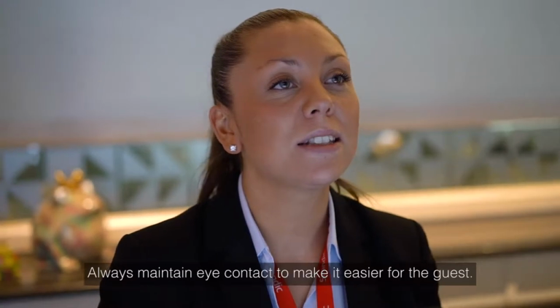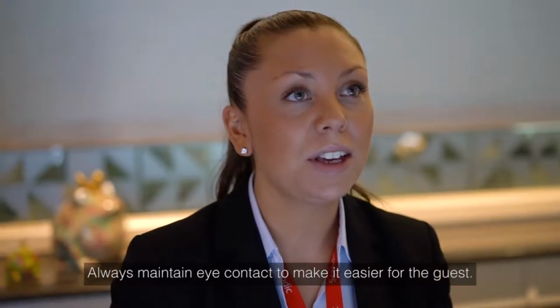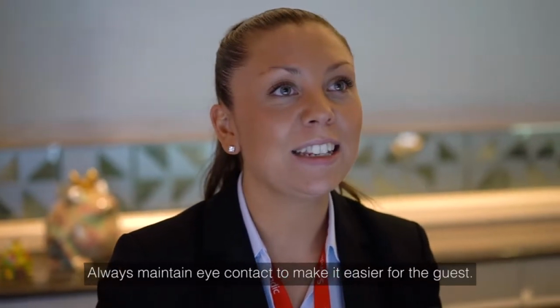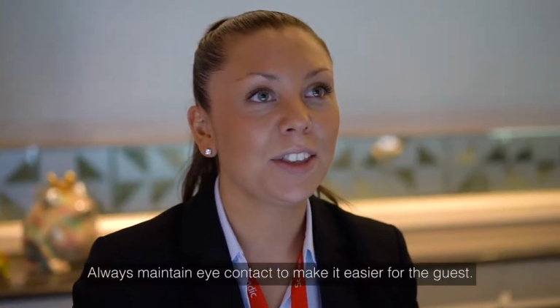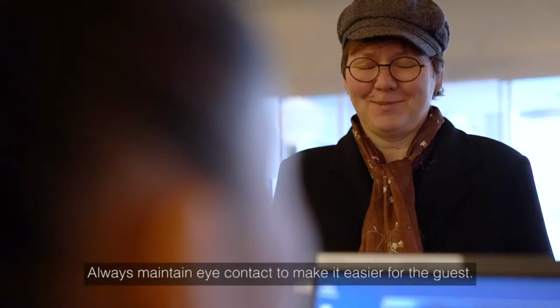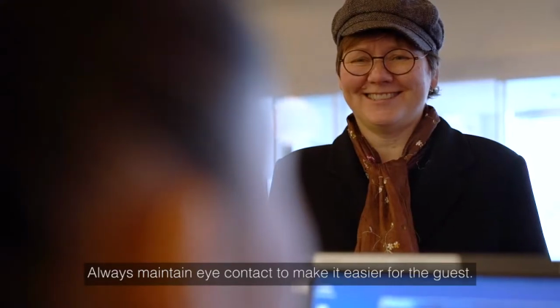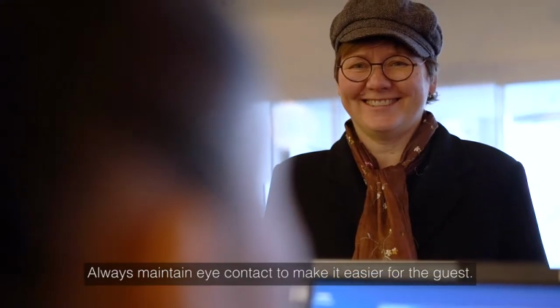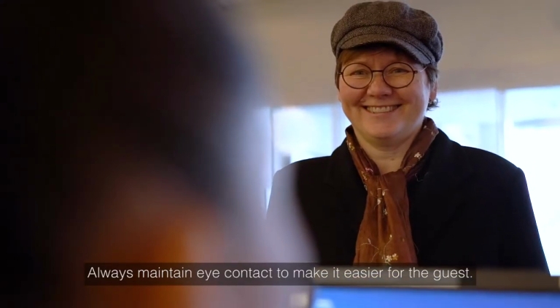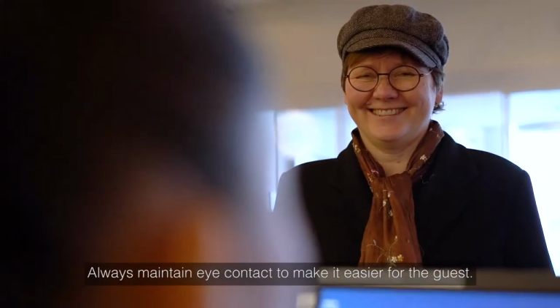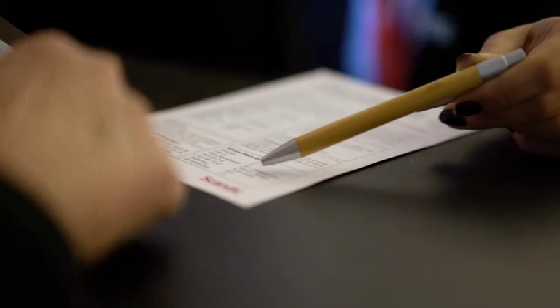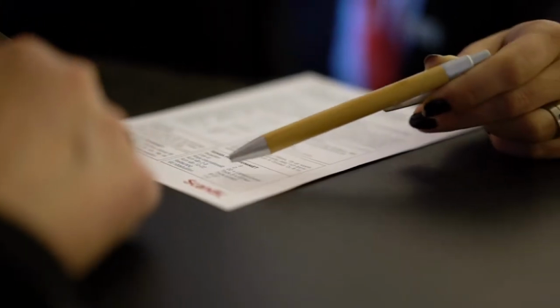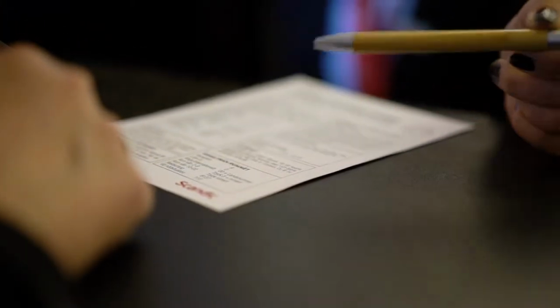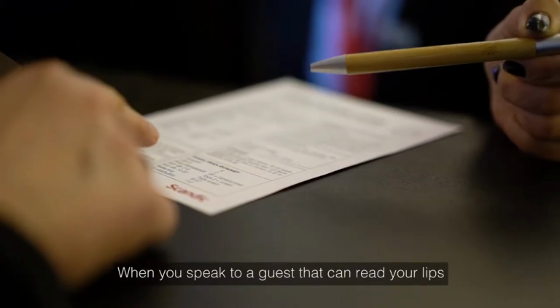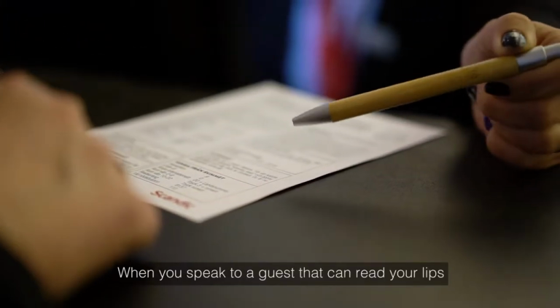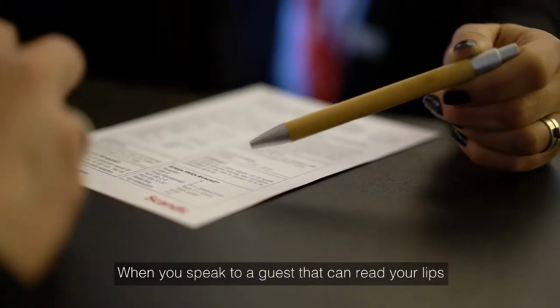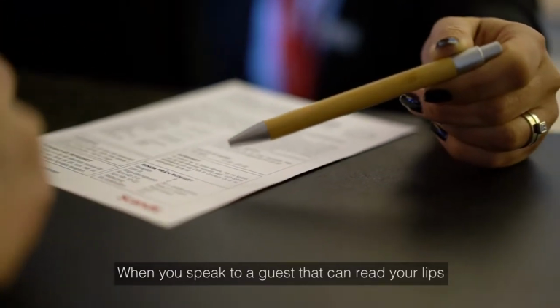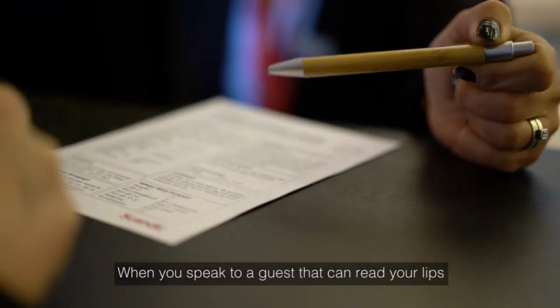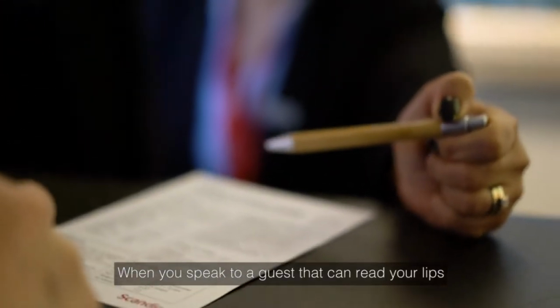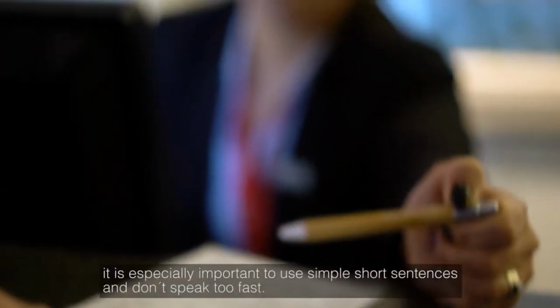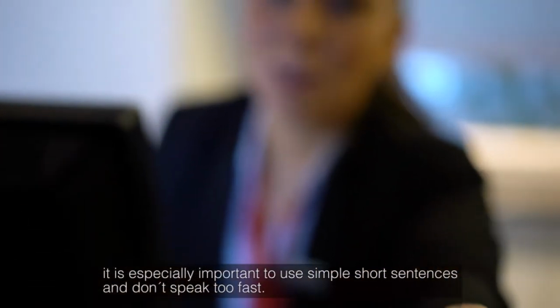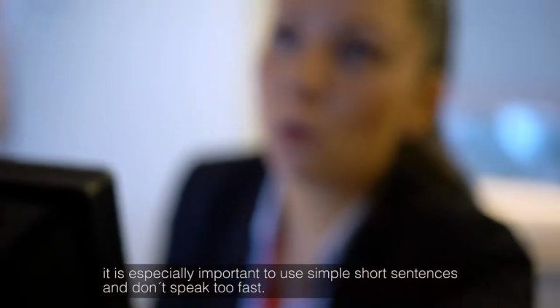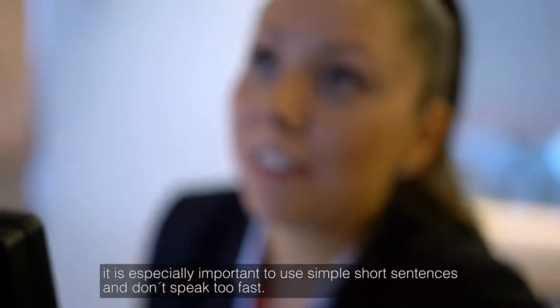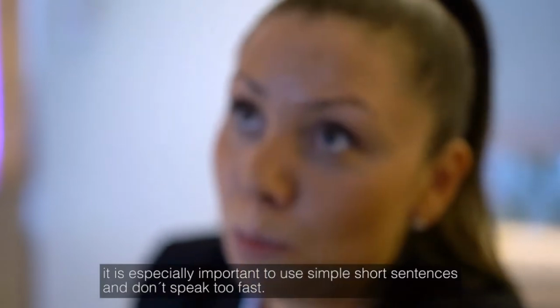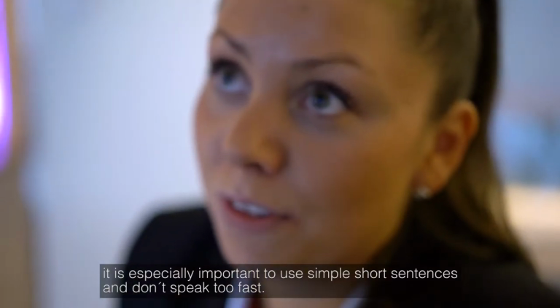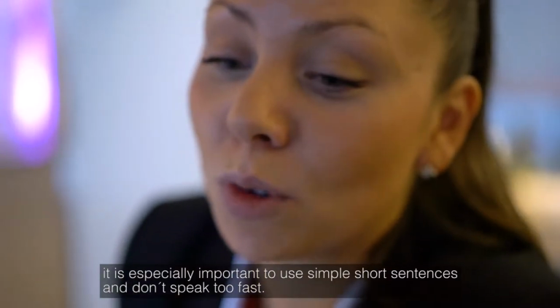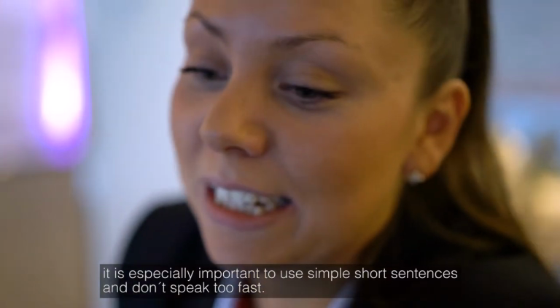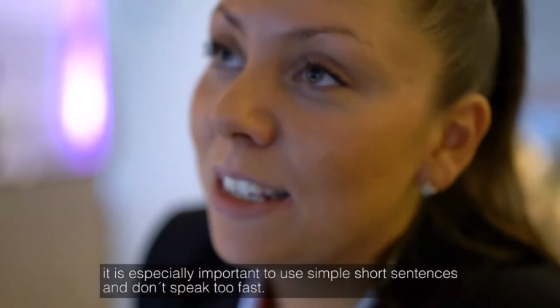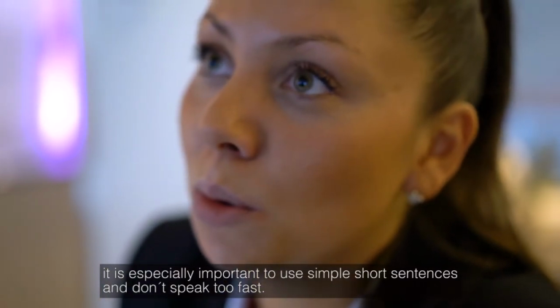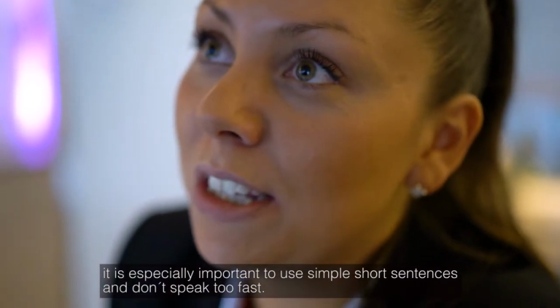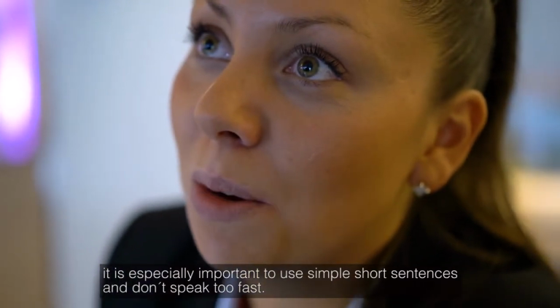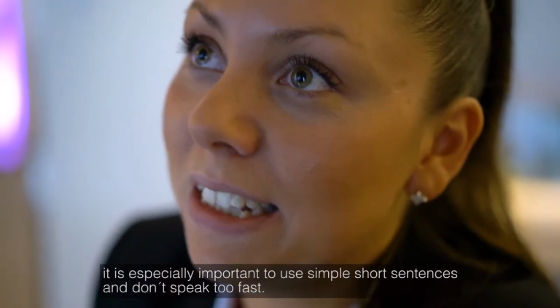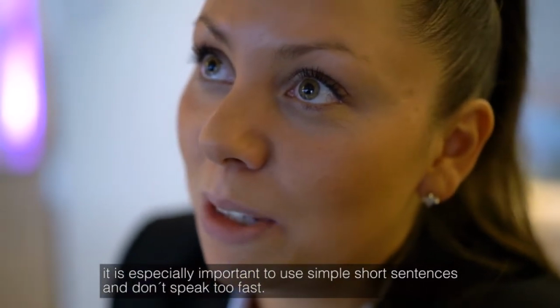Always maintain eye contact to make it easier for the guest. When you speak to a guest that can read your lips, it is especially important to use simple, short sentences and don't speak too fast.